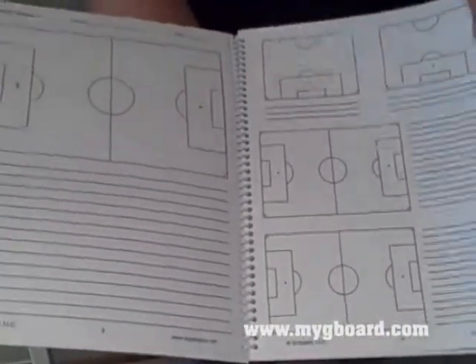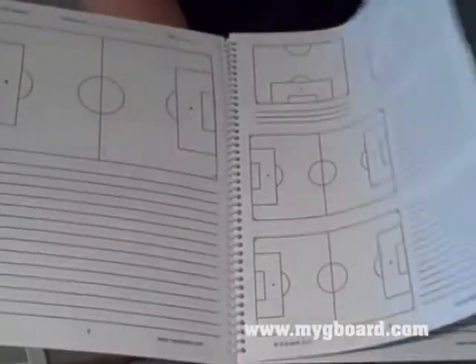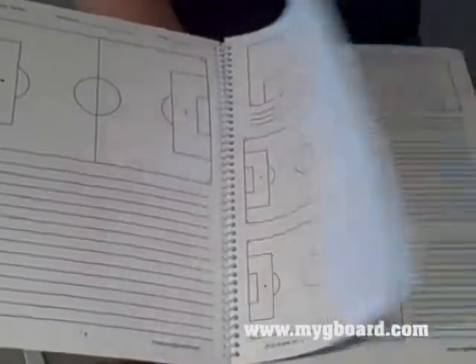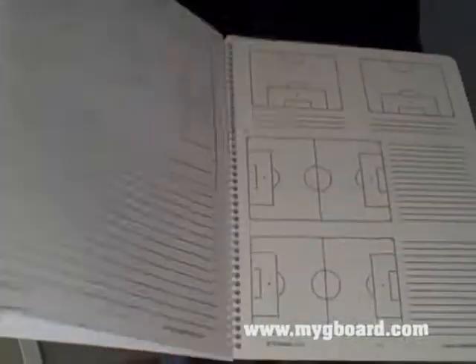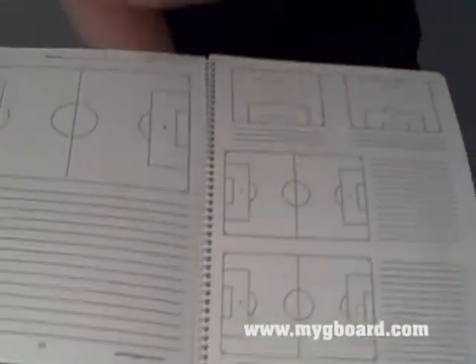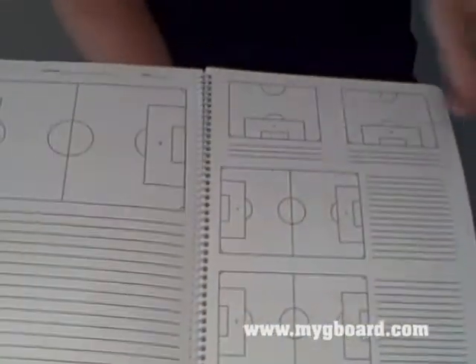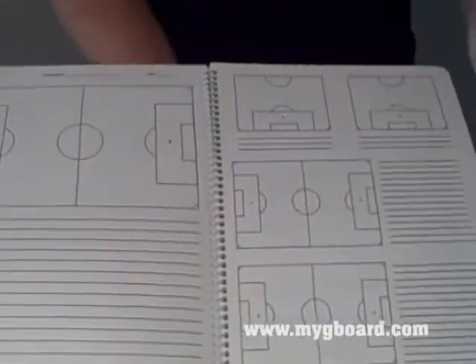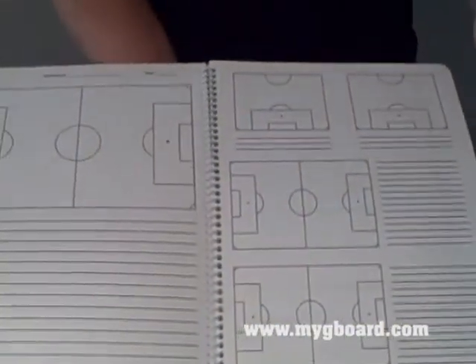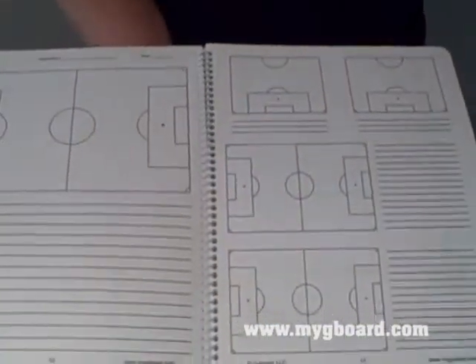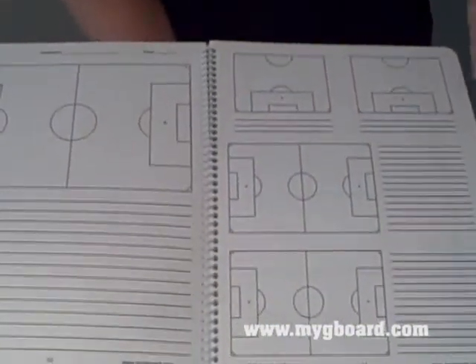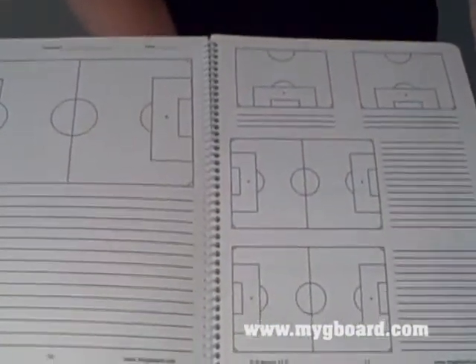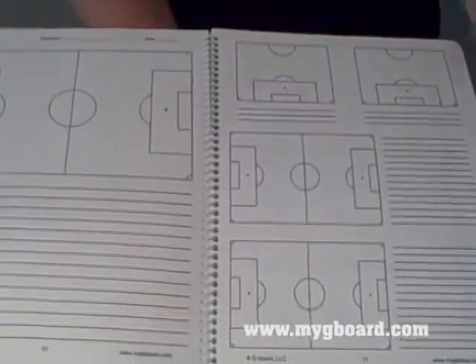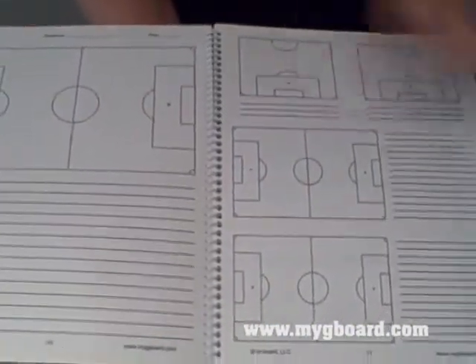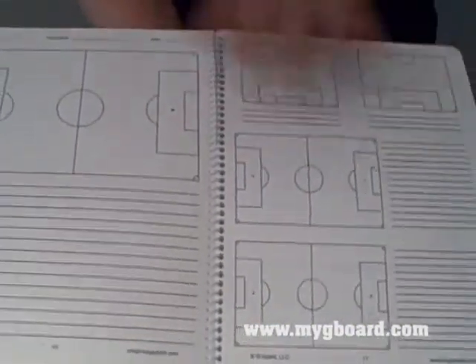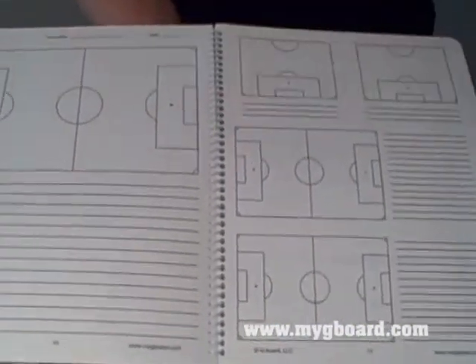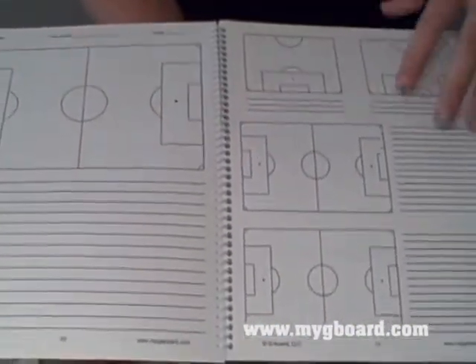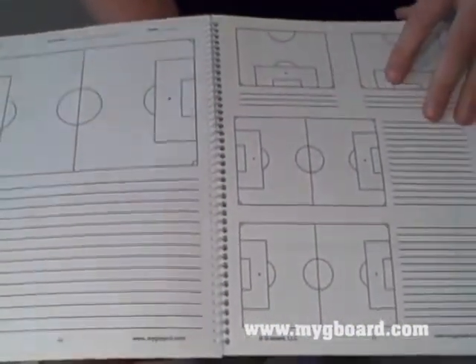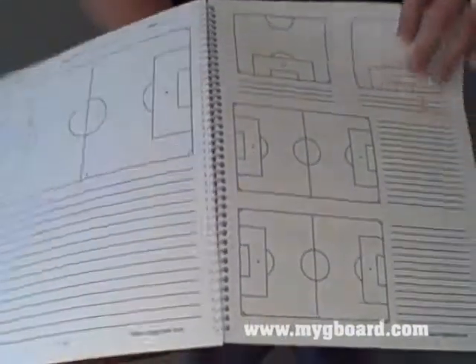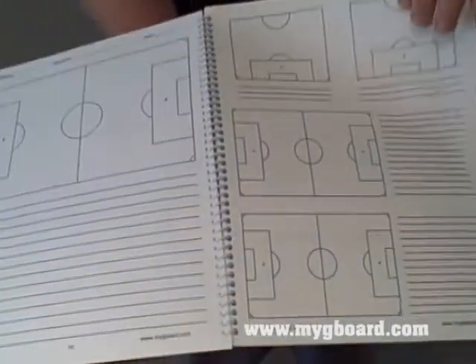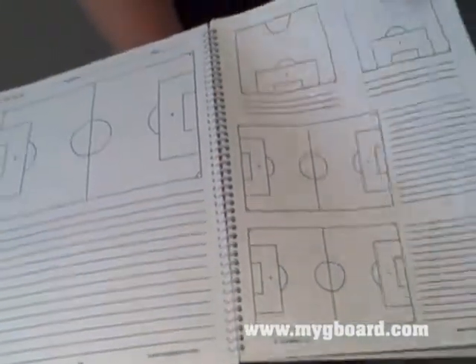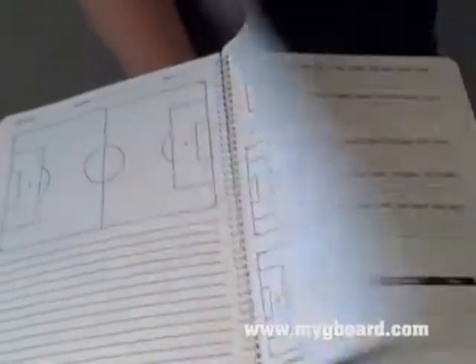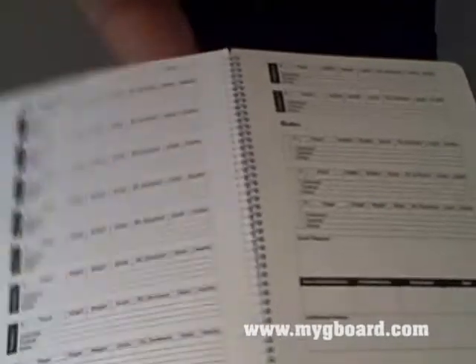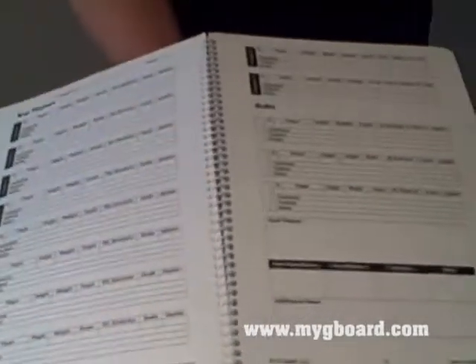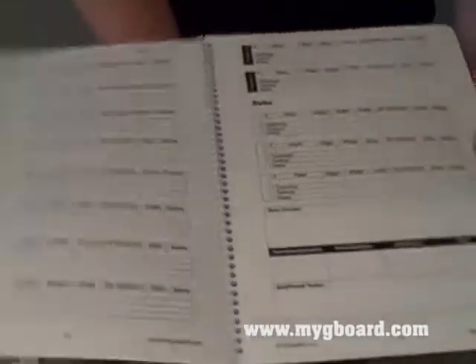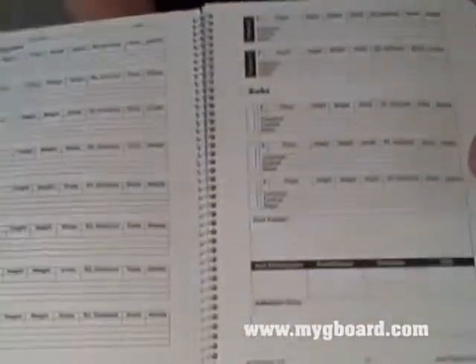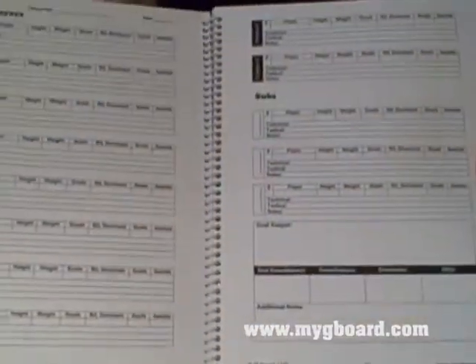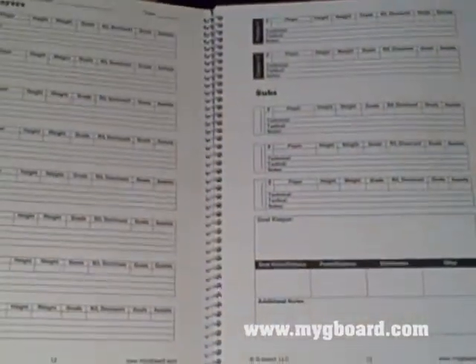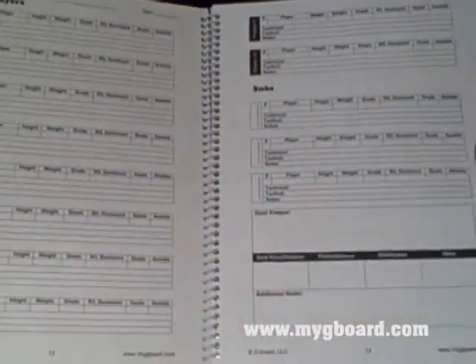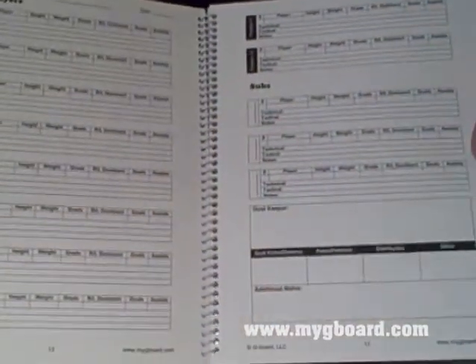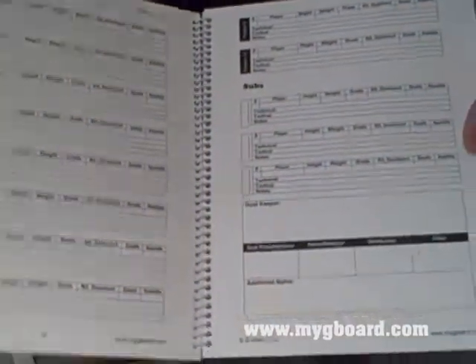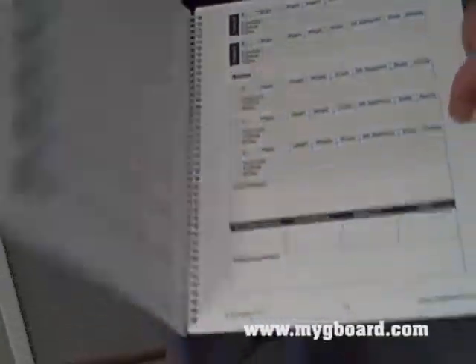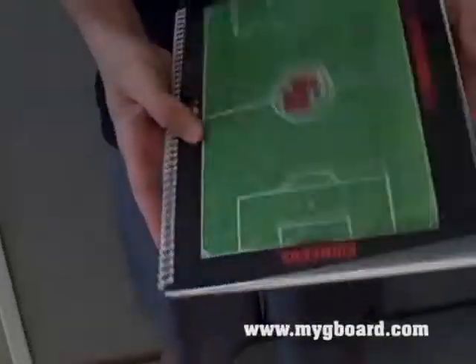We then have our section for set pieces — the whole game in one place — and then we go to the next game and start all over again.